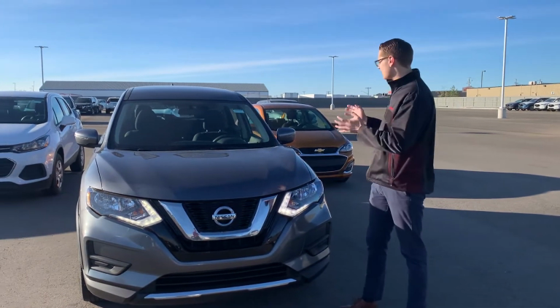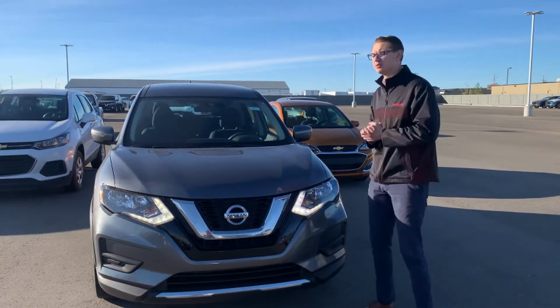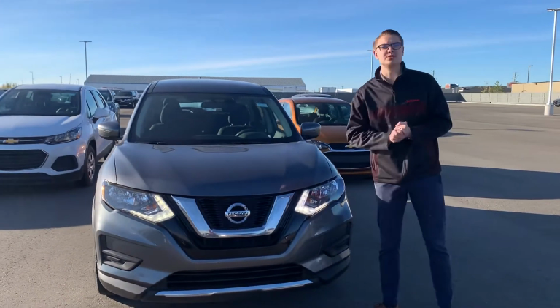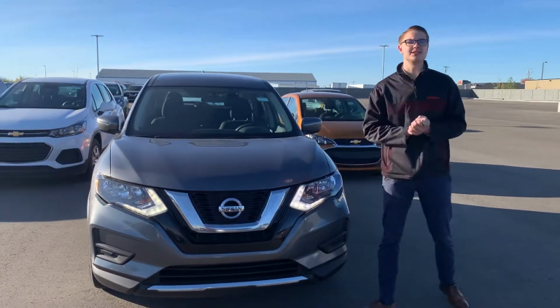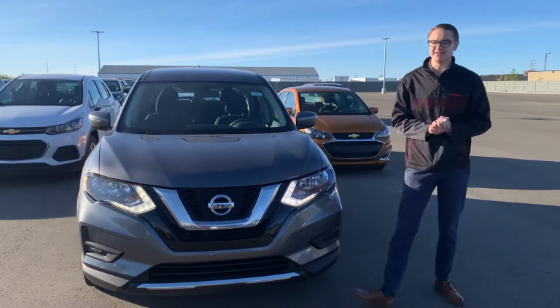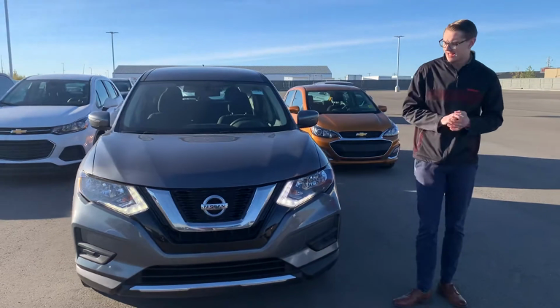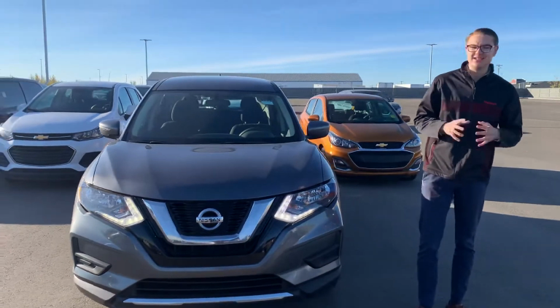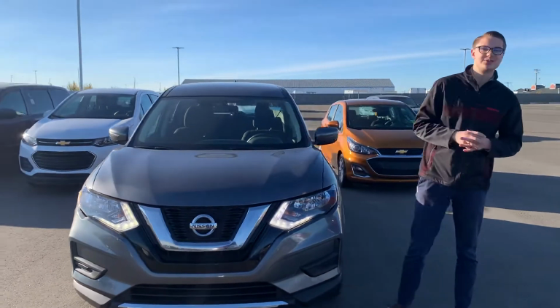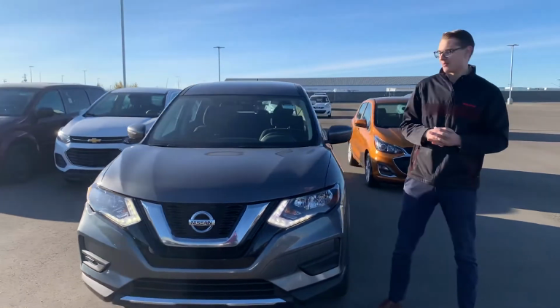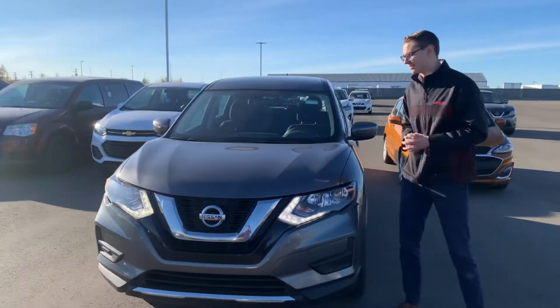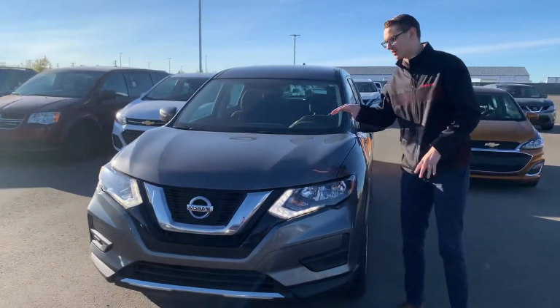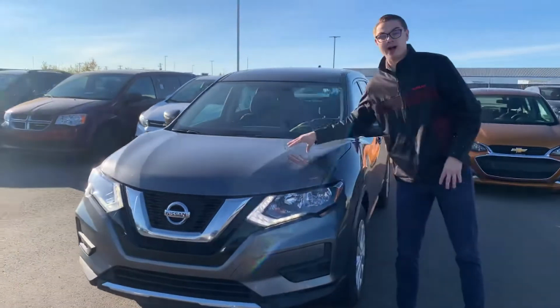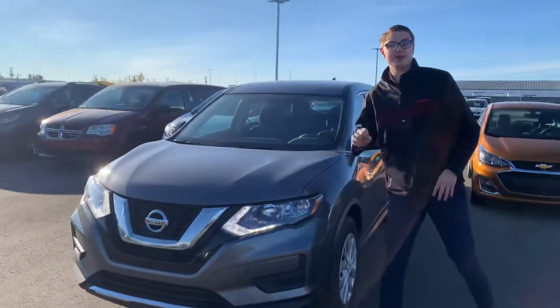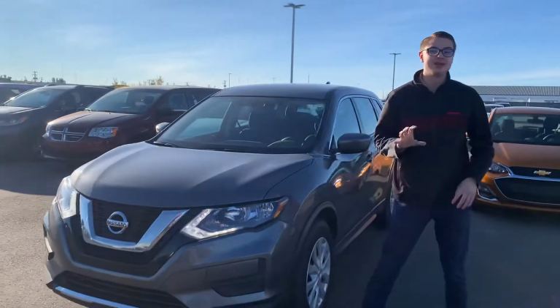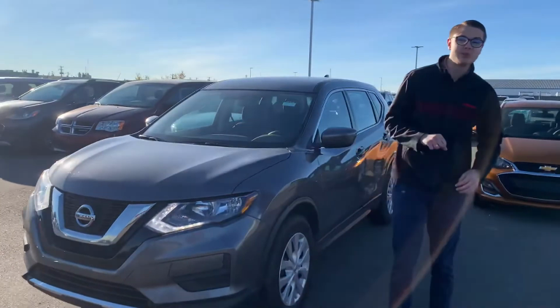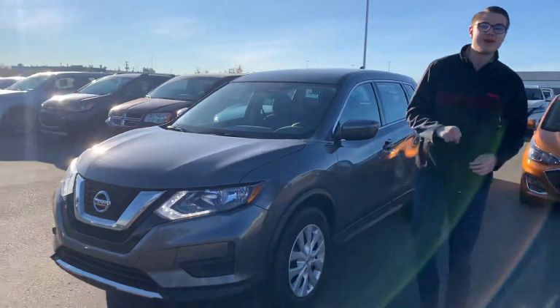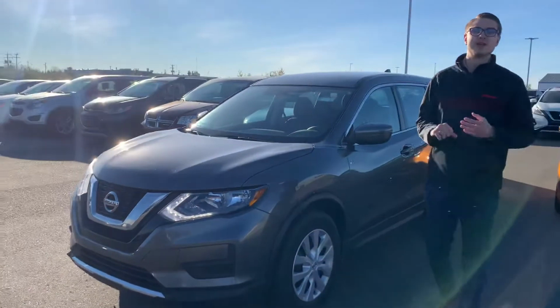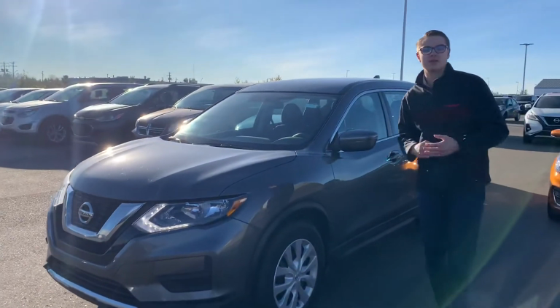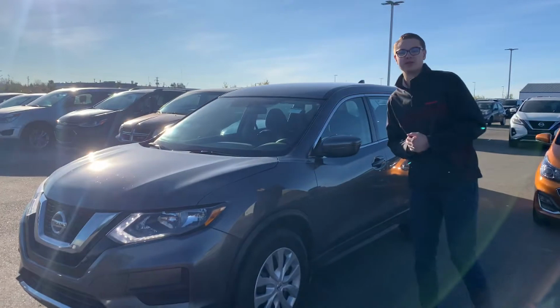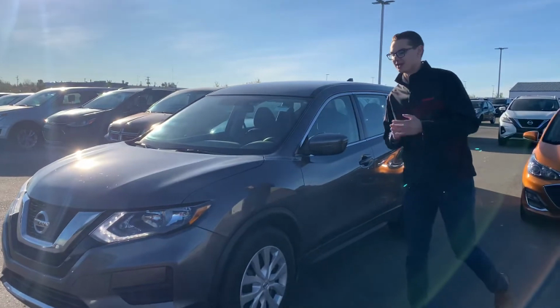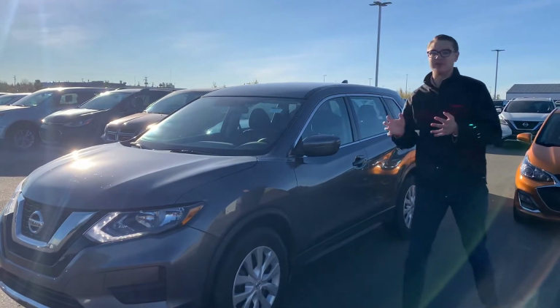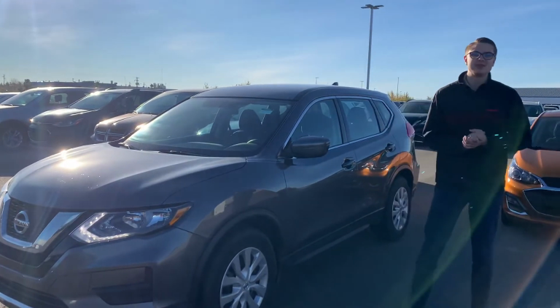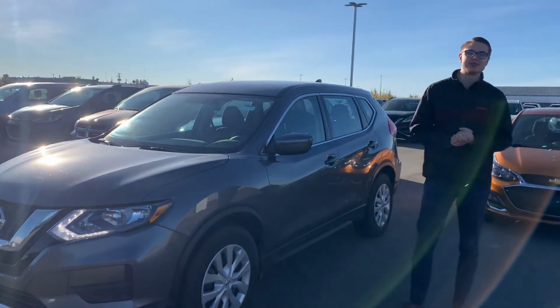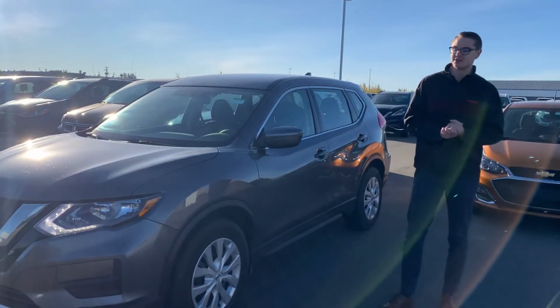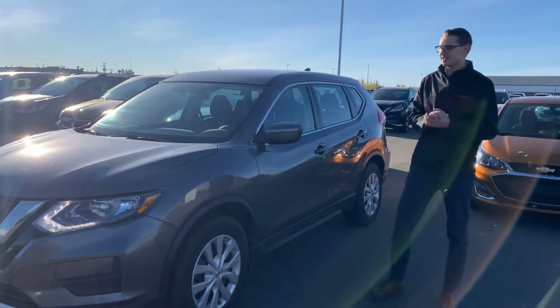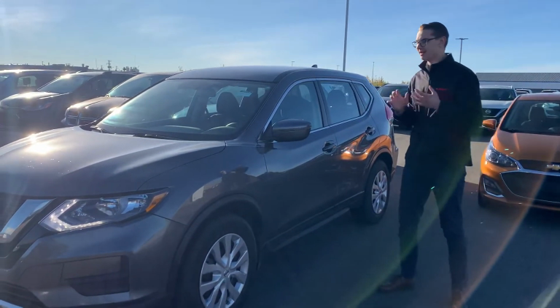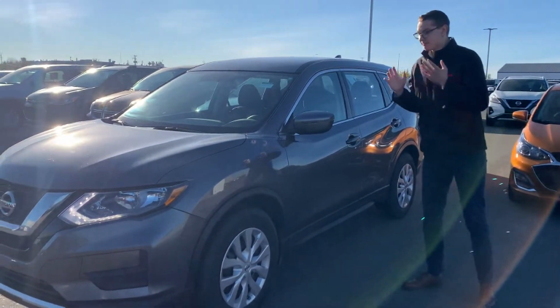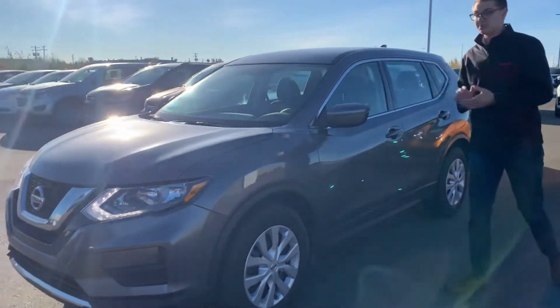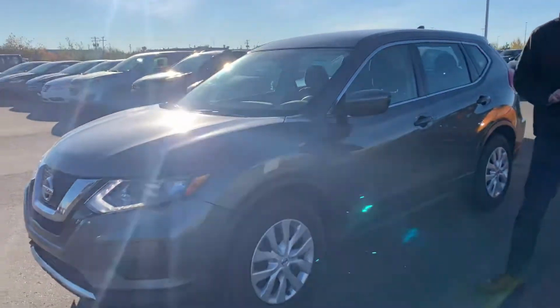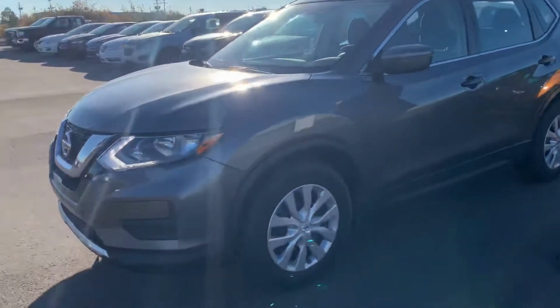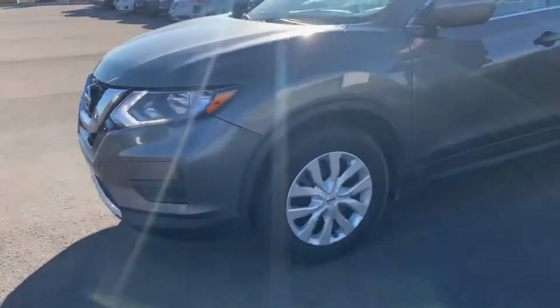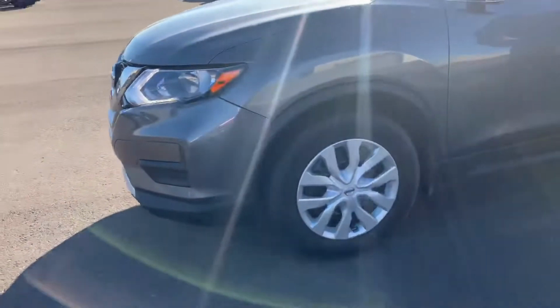I'll show you this 2017 Nissan Rogue that we got in here. Under the hood you've got a 2.5 liter 4-cylinder engine — a perfected 4-cylinder engine by Nissan. Super powerful and quite efficient.